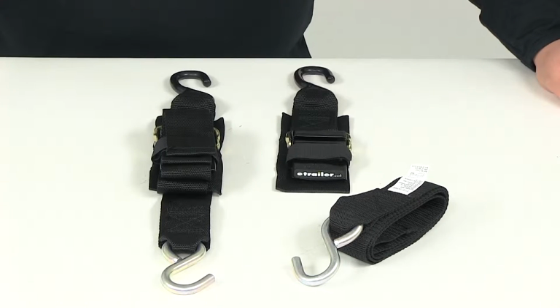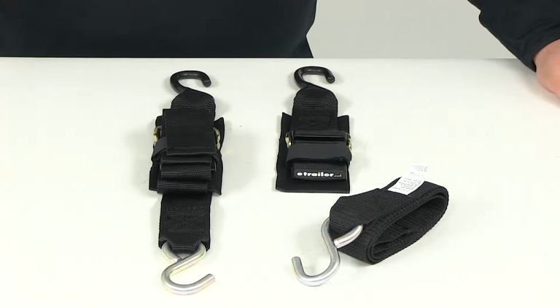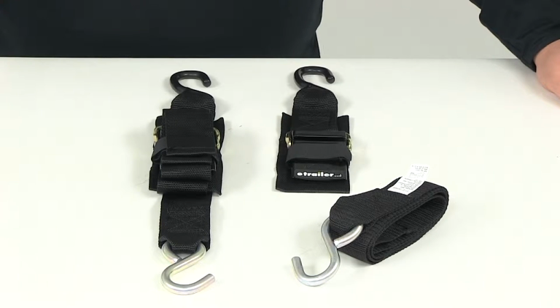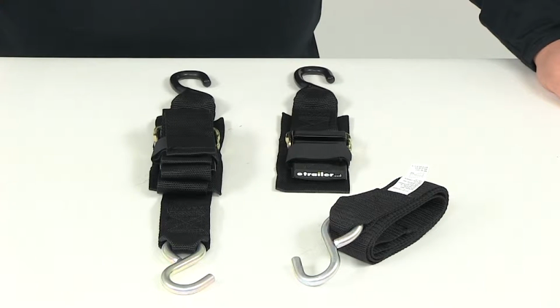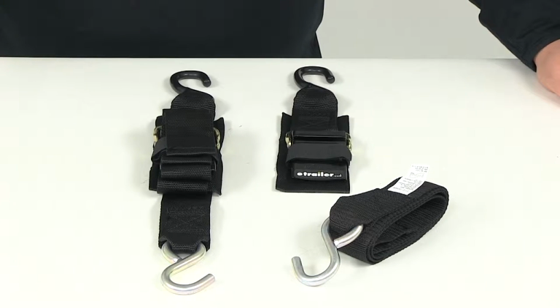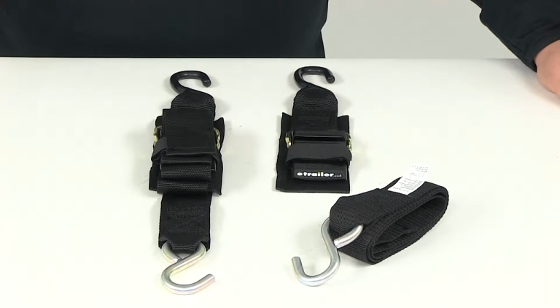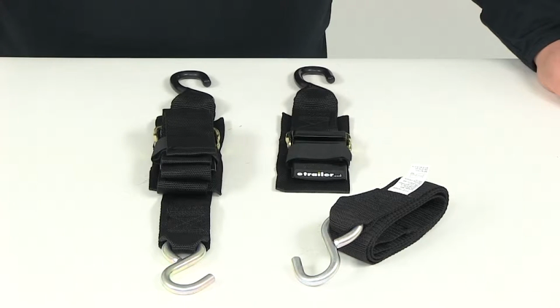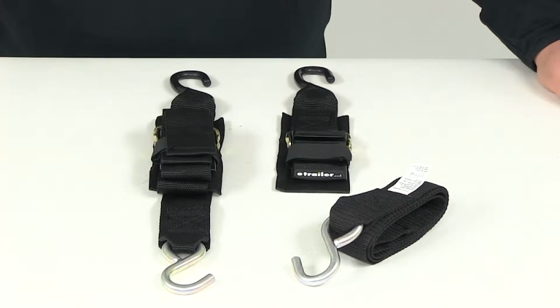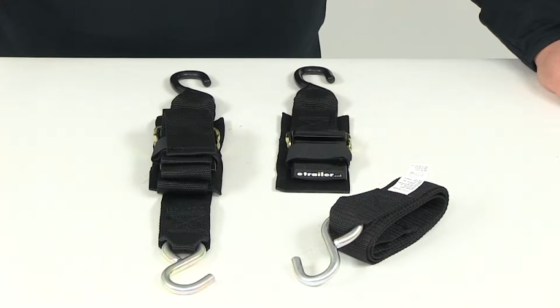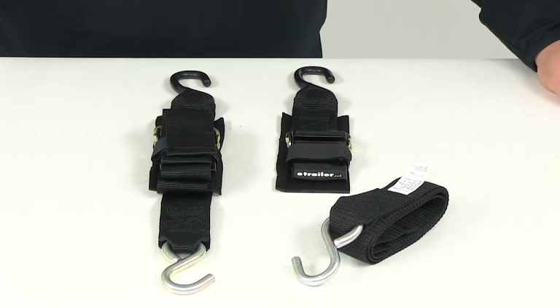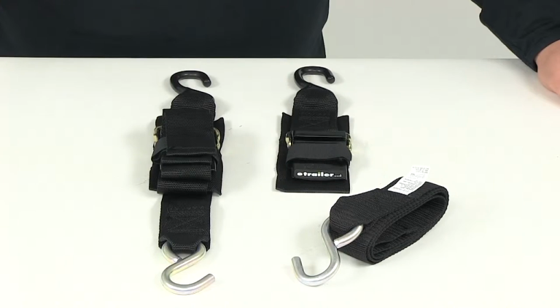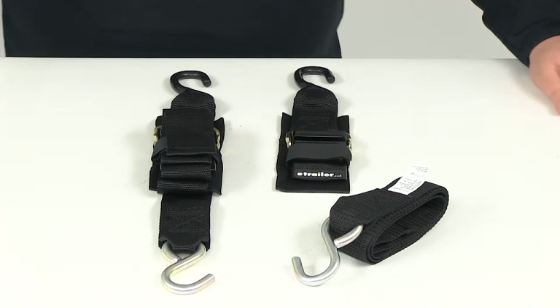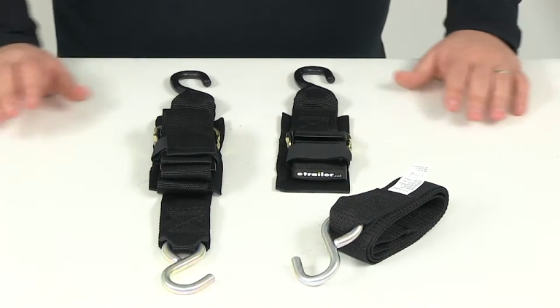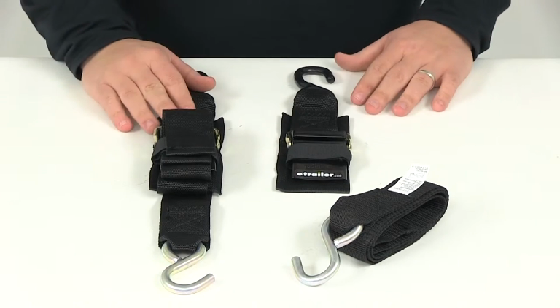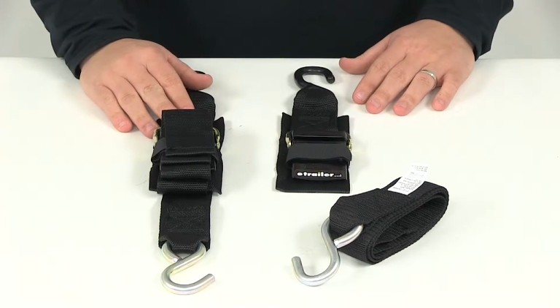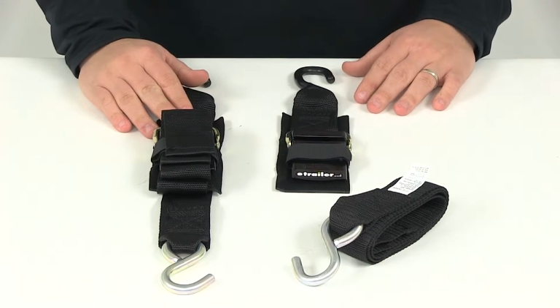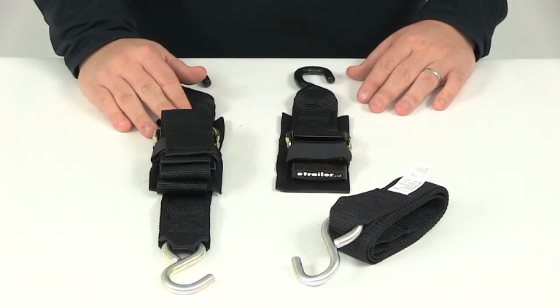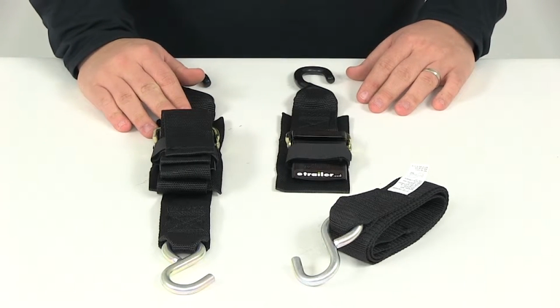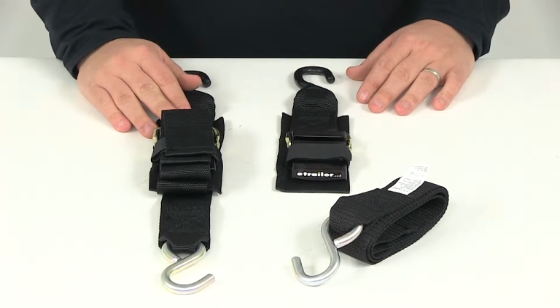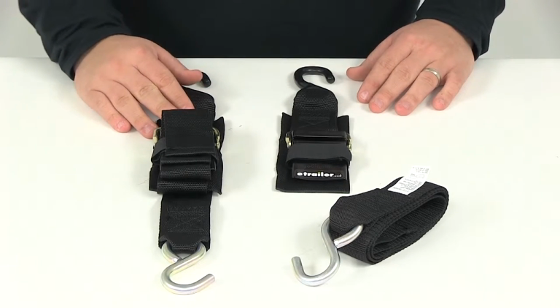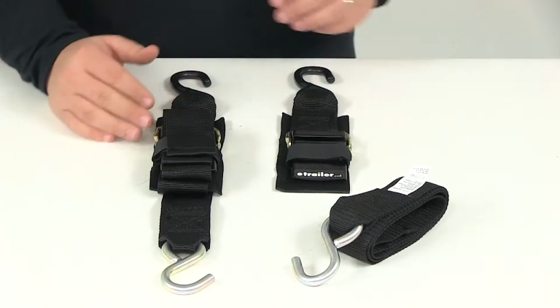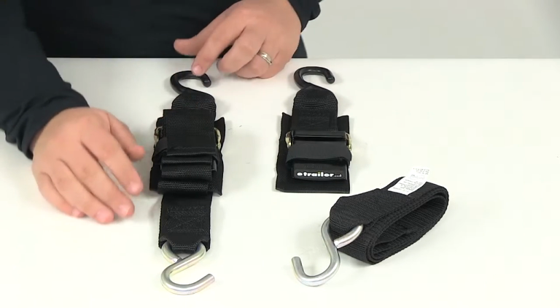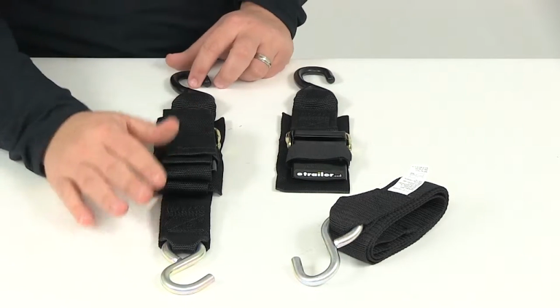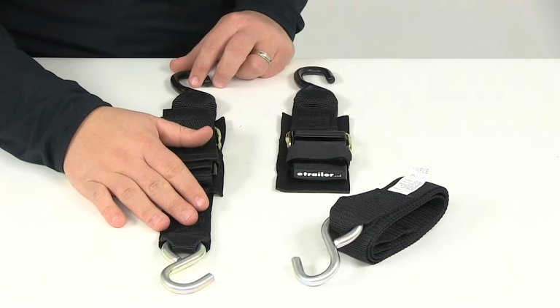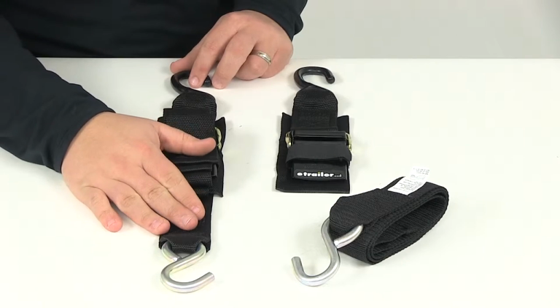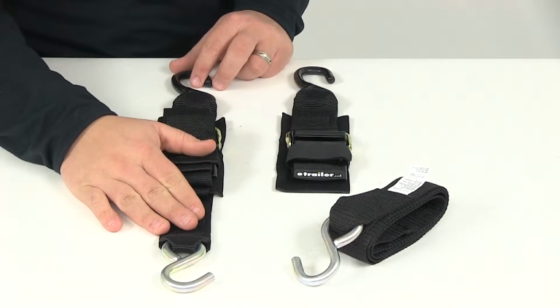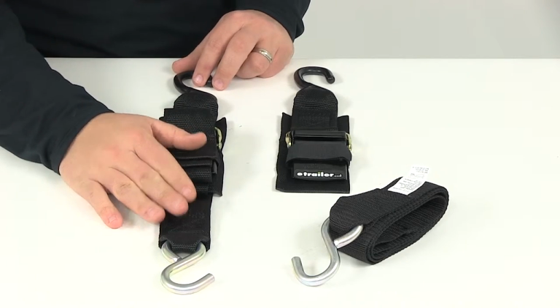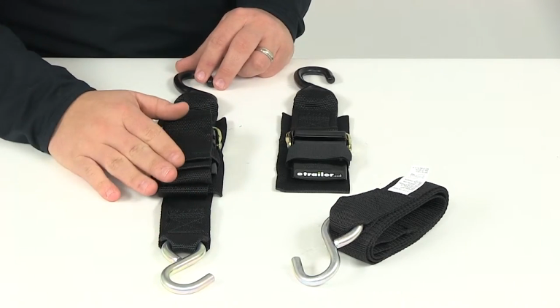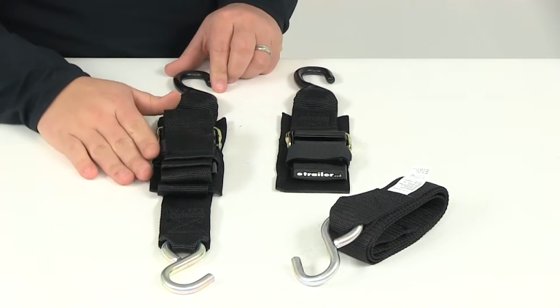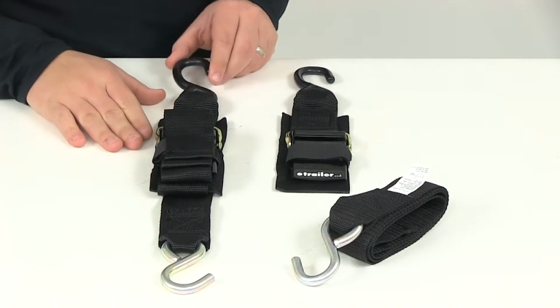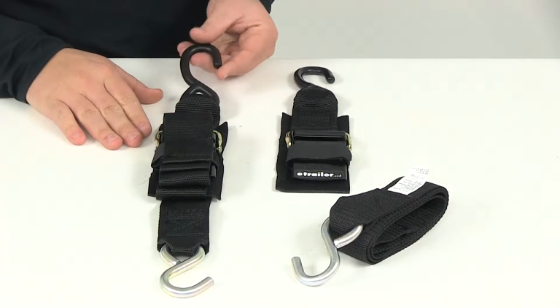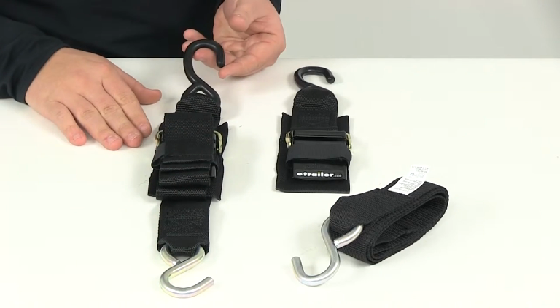Today we're going to be taking a look at part number IMF 13111. This is the Boat Buckle quick lock transom tie-down straps. These are going to be your heavy duty tie-down straps, and they're going to firmly secure your boat's transom to your stern.